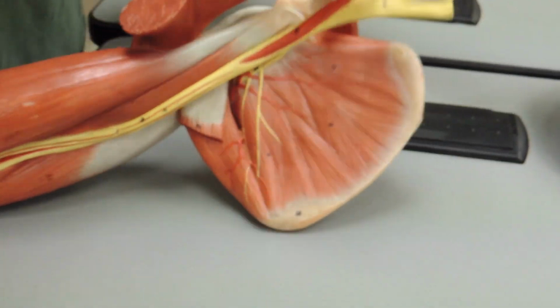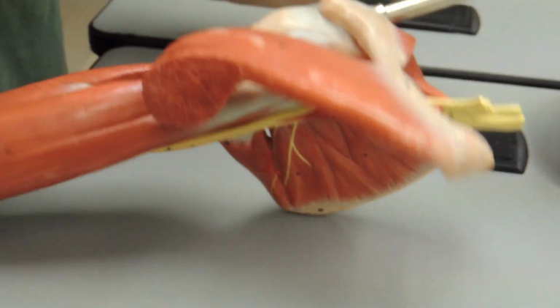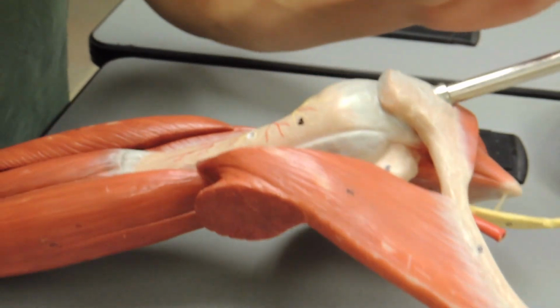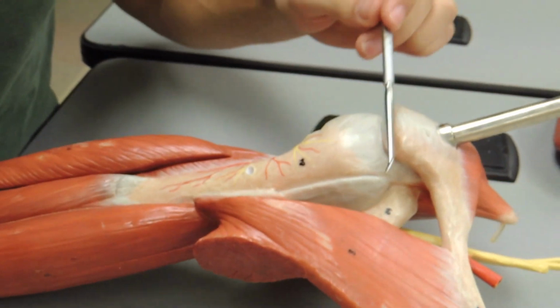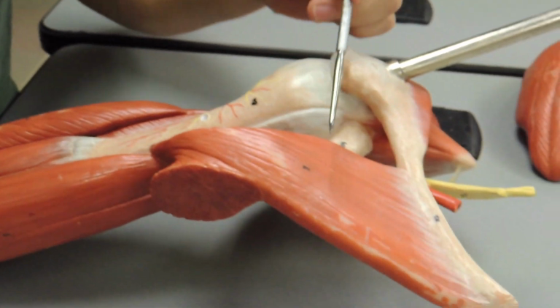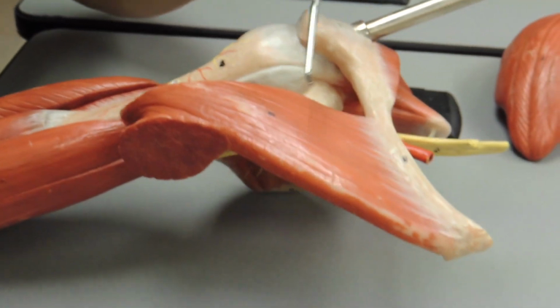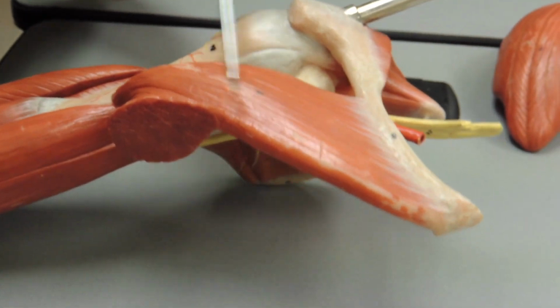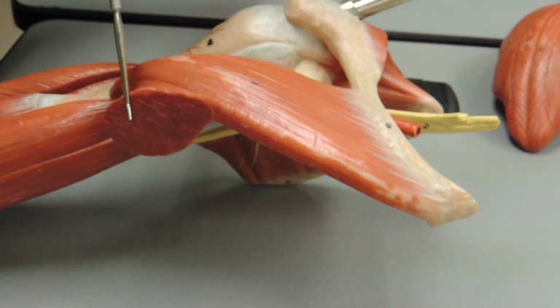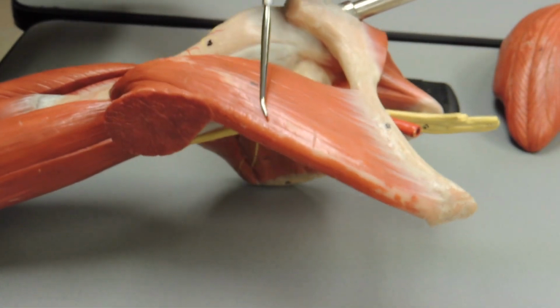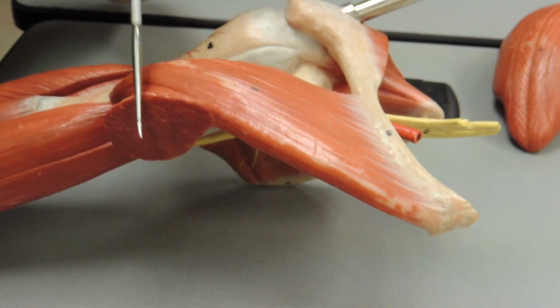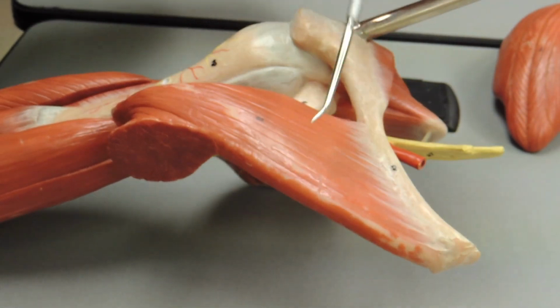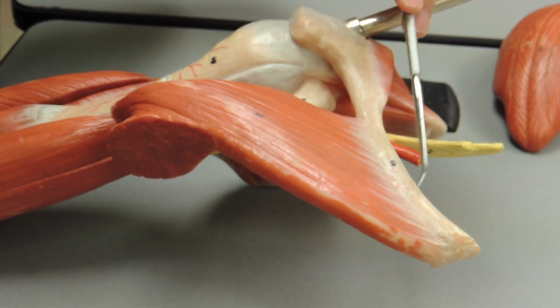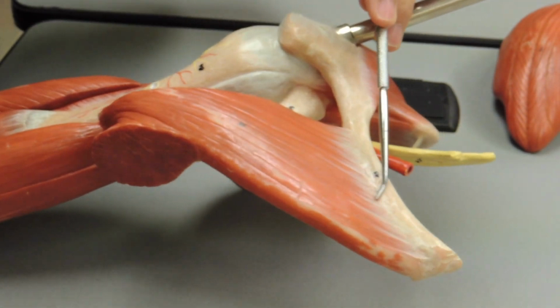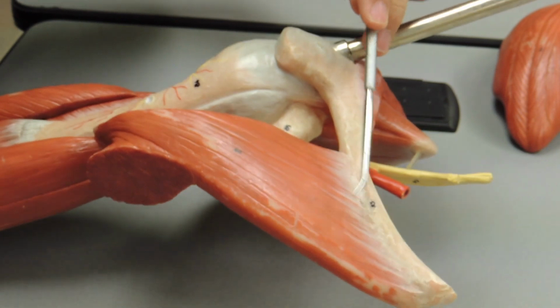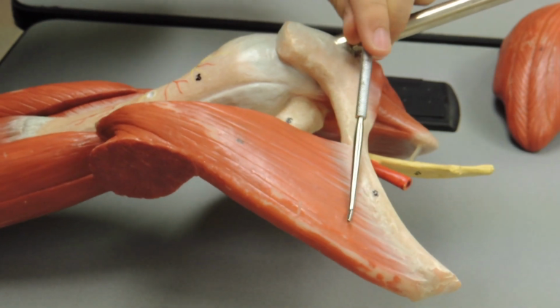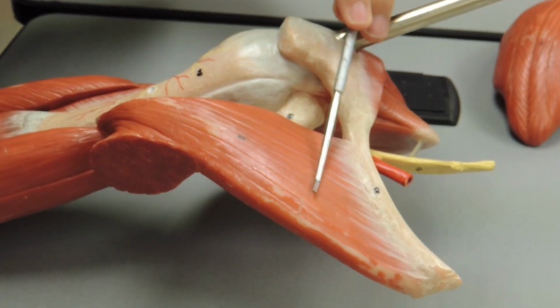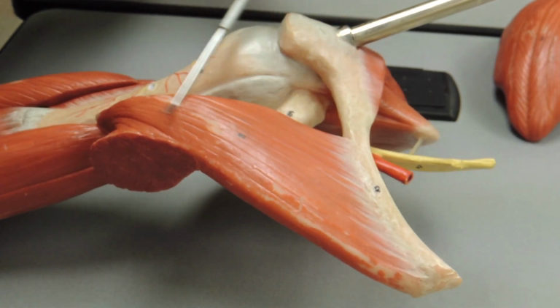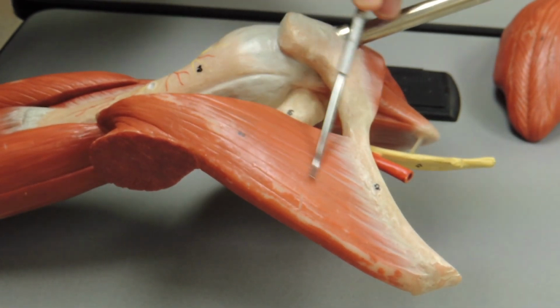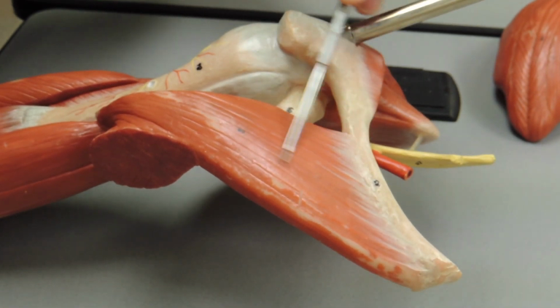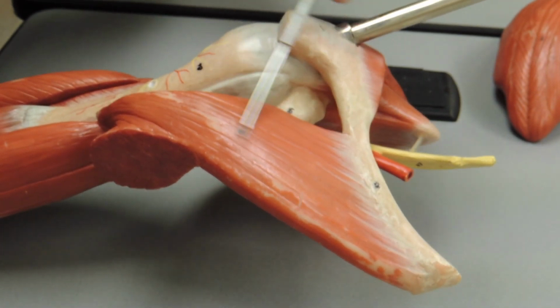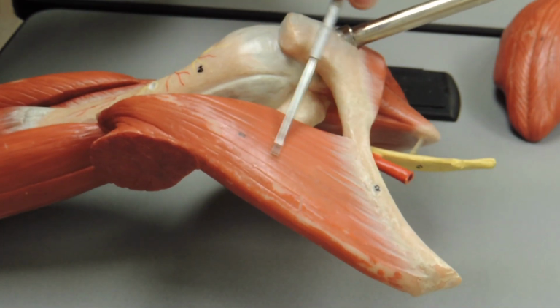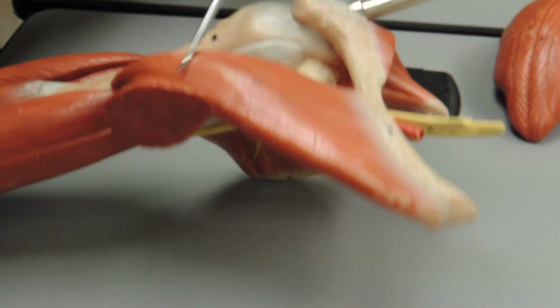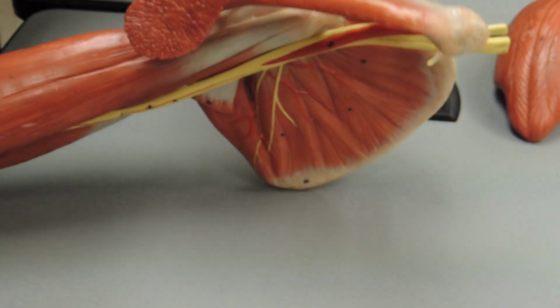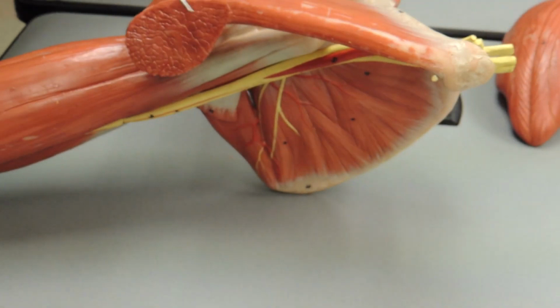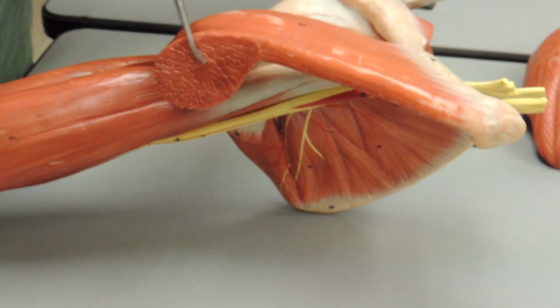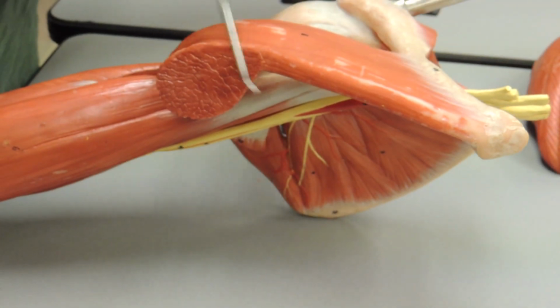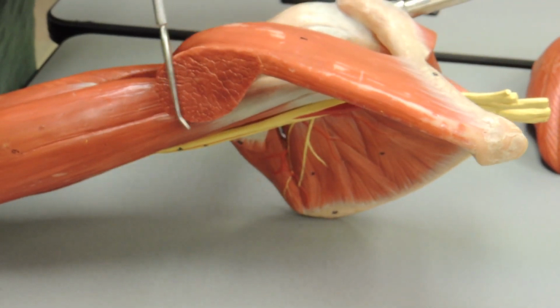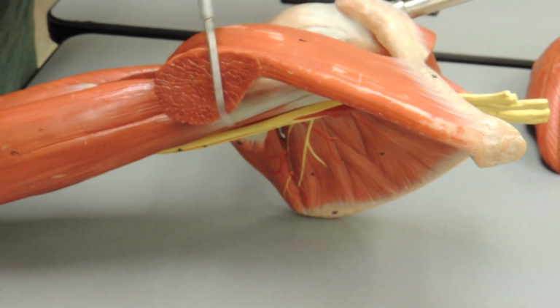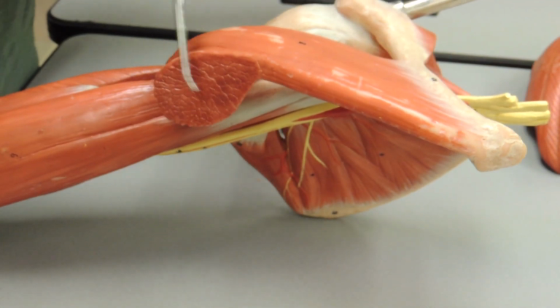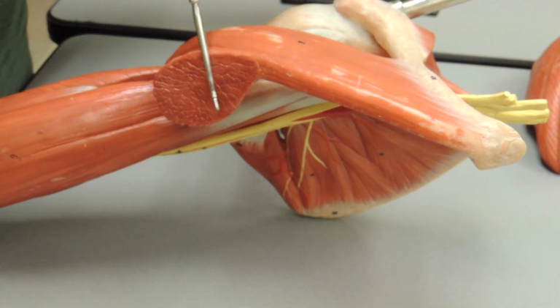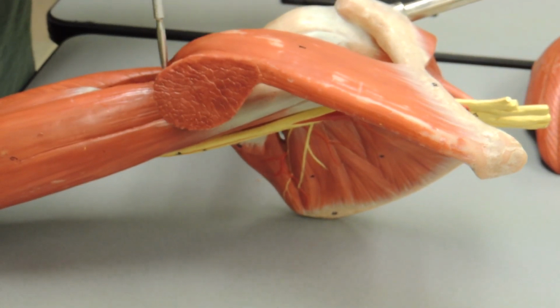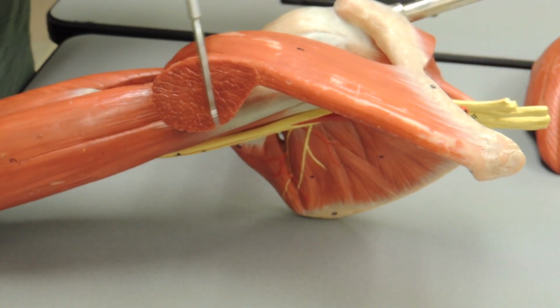Coming back around, you have your two parts of the pectoralis muscle coming from the clavicle. You have your clavicular head, and then here you can see the part coming from the sternum — your sternocostal head.